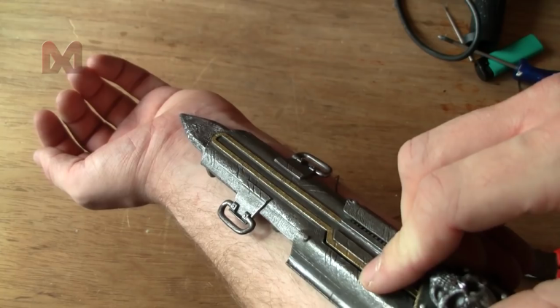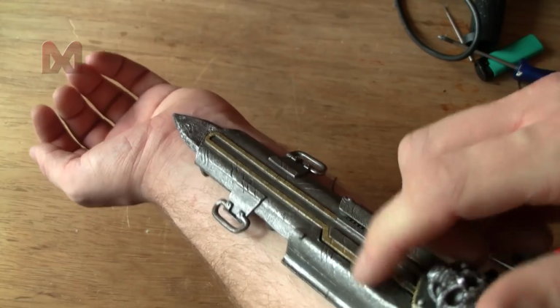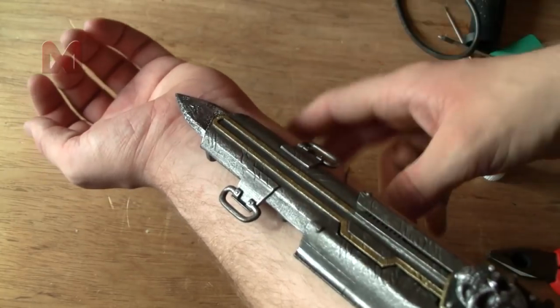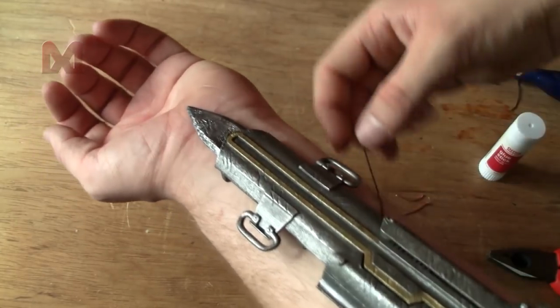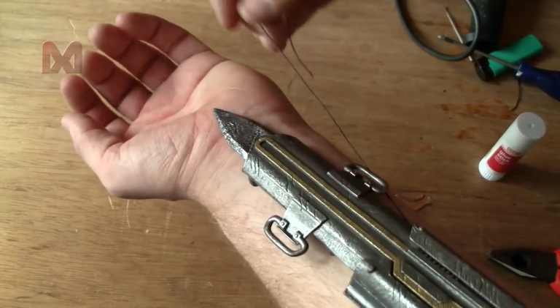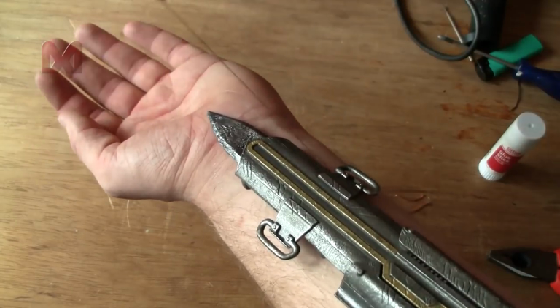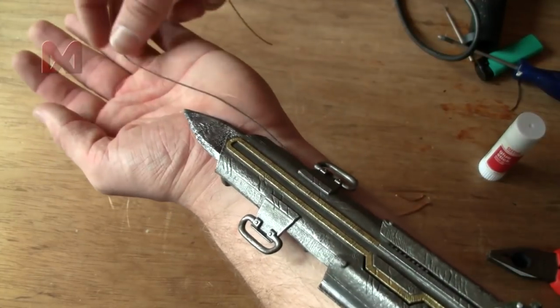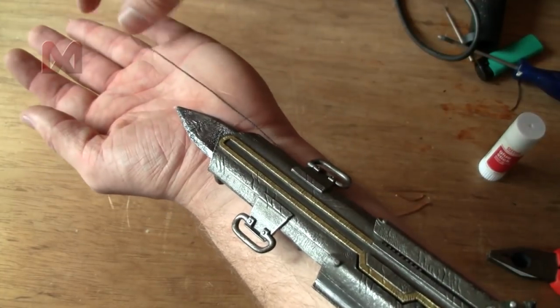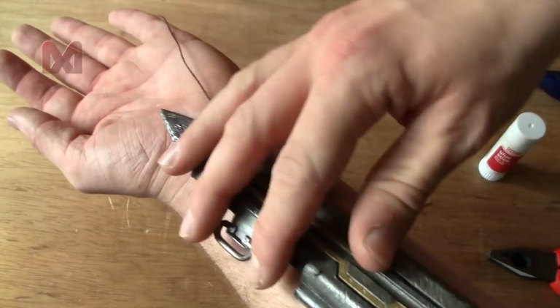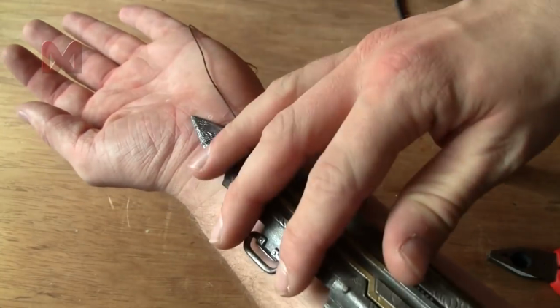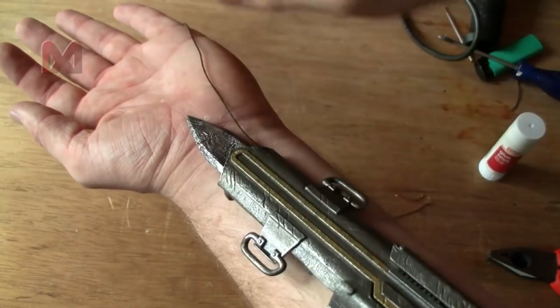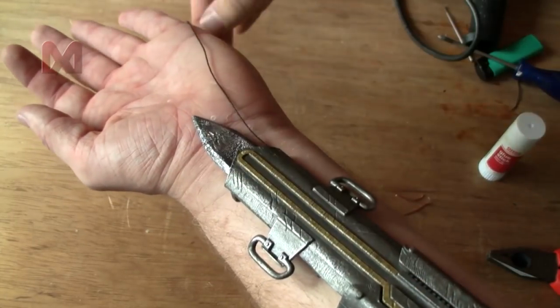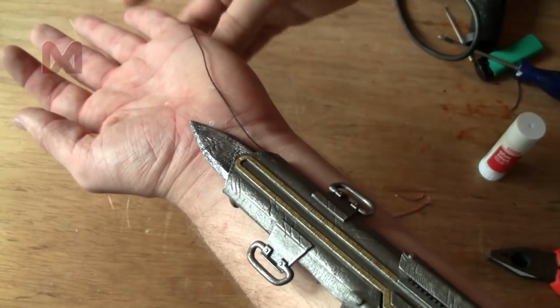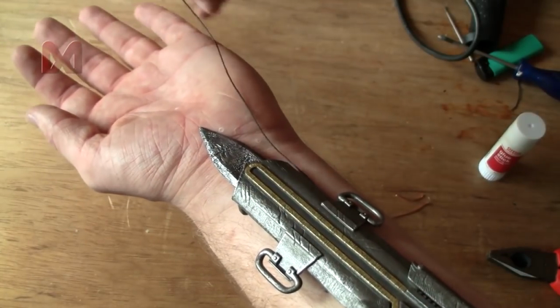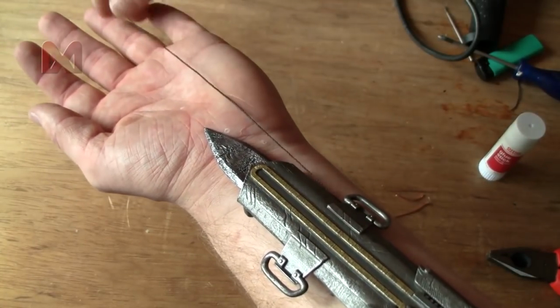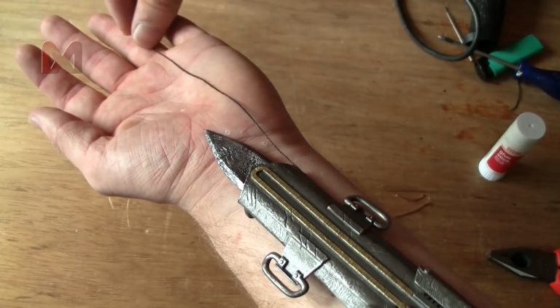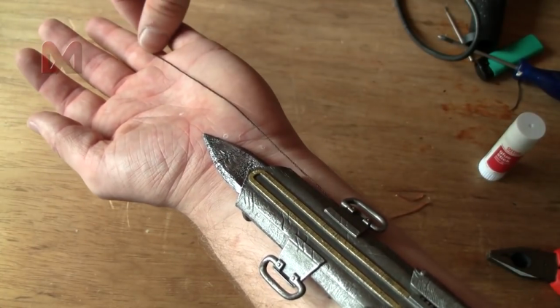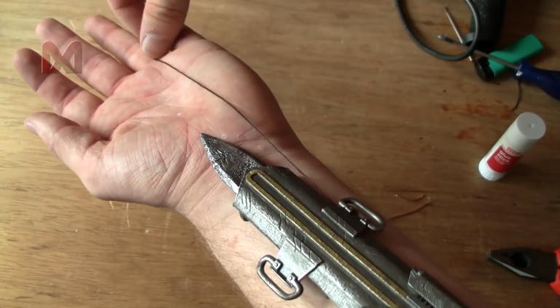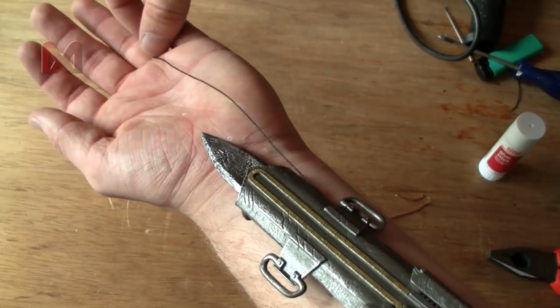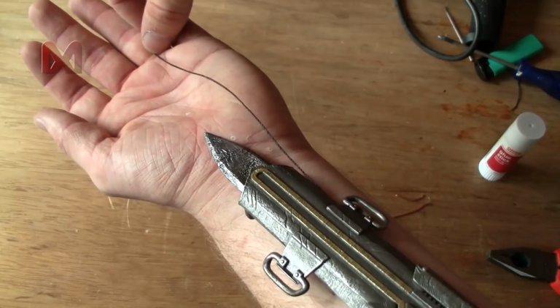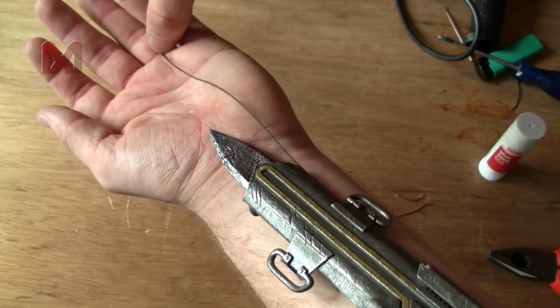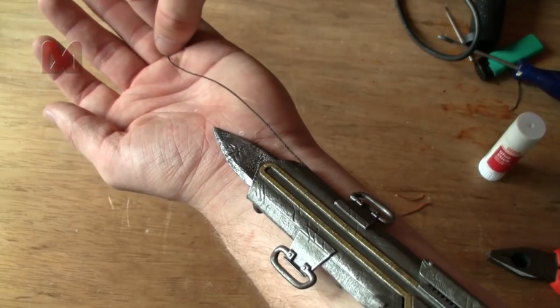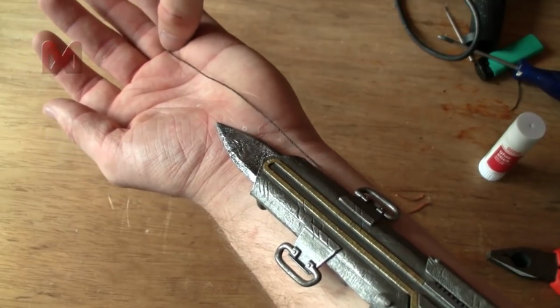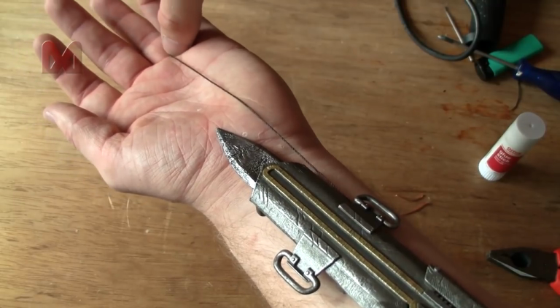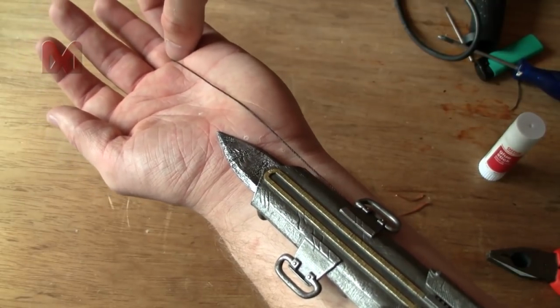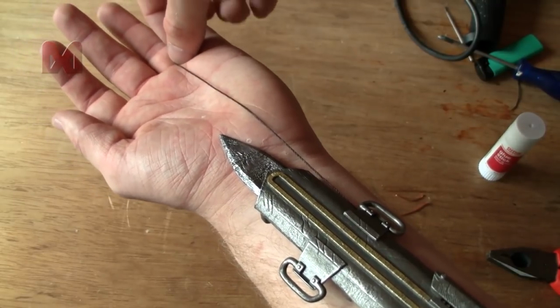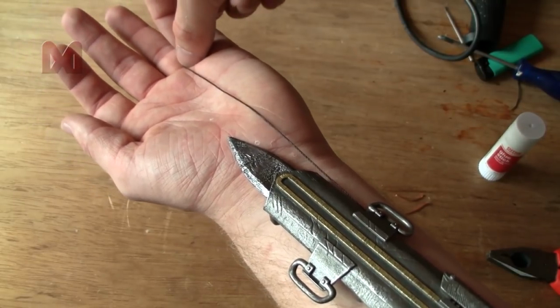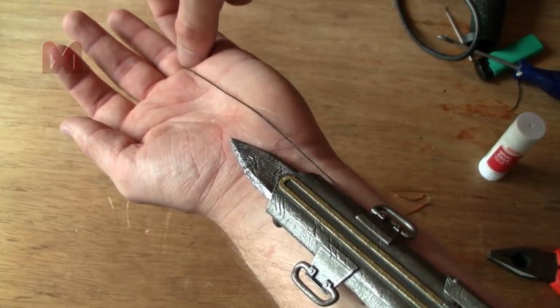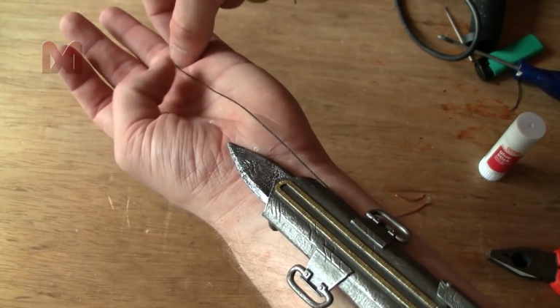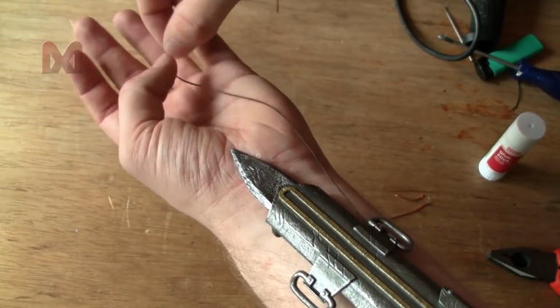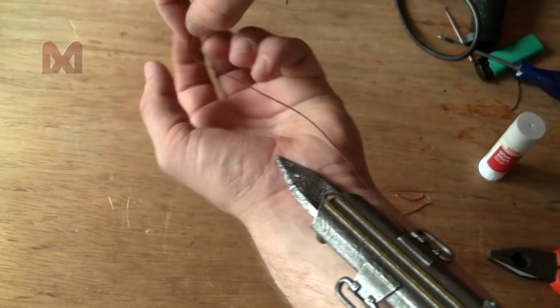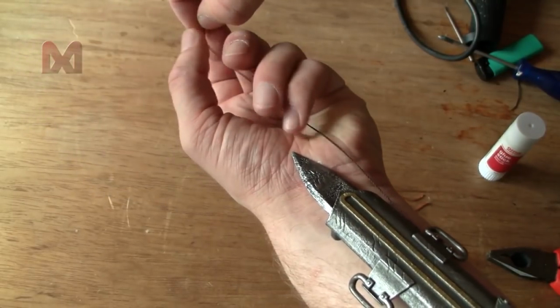Then tie it to the ring, and just like before I'll use a little bit of heat to secure it in place.